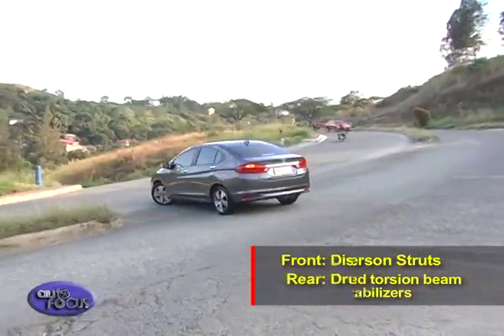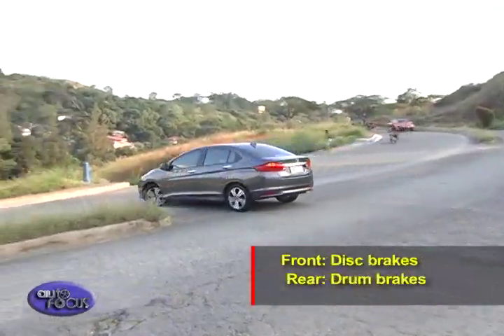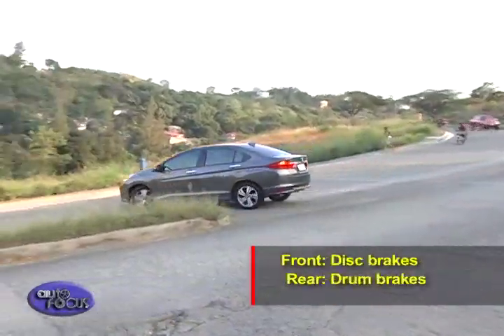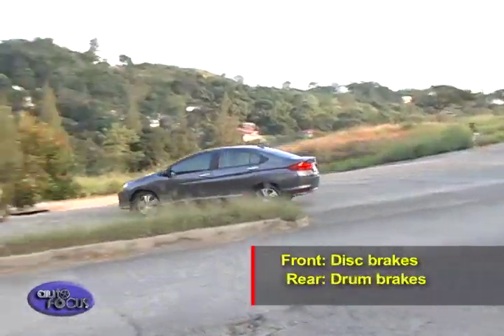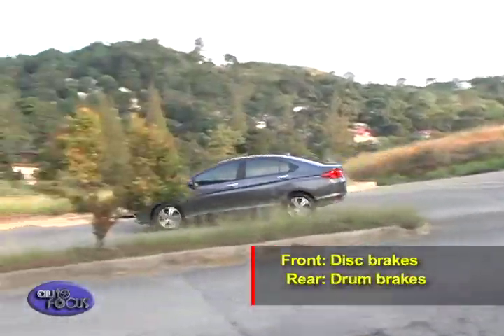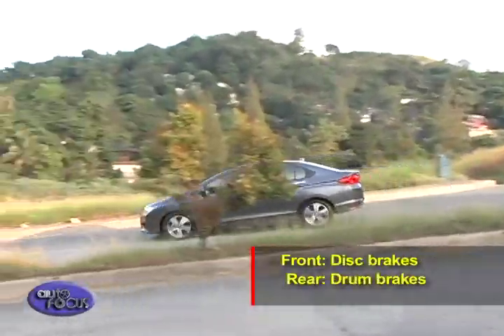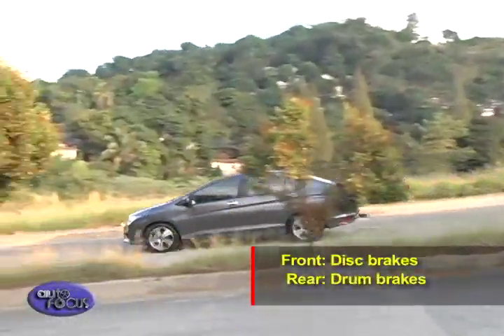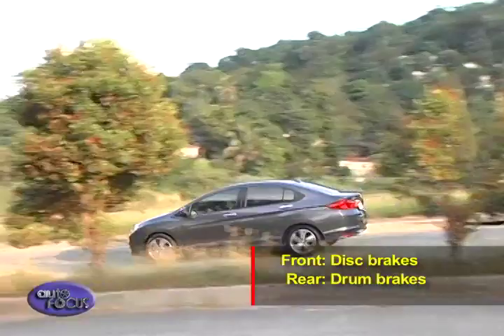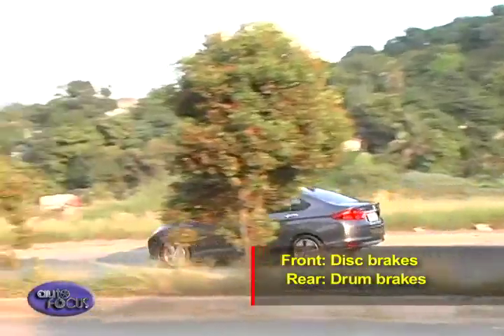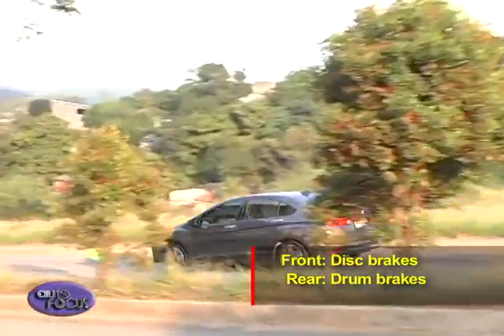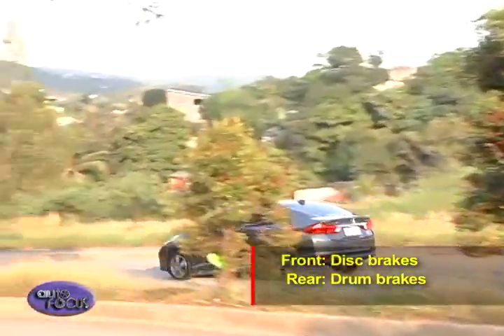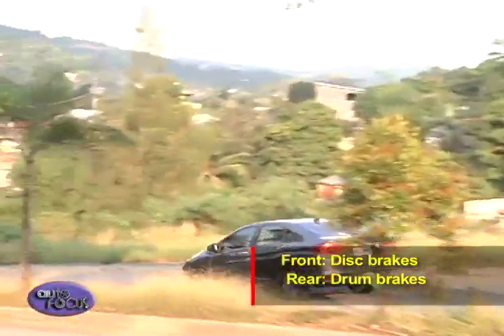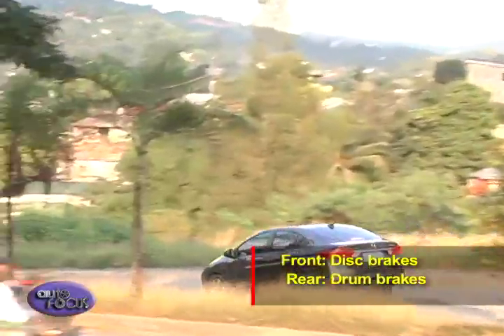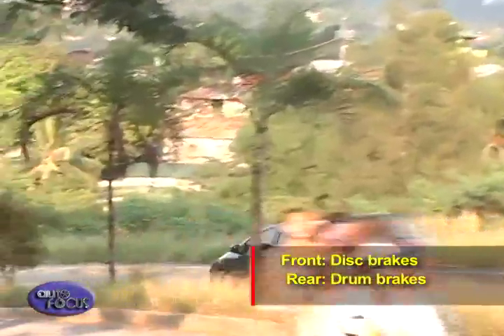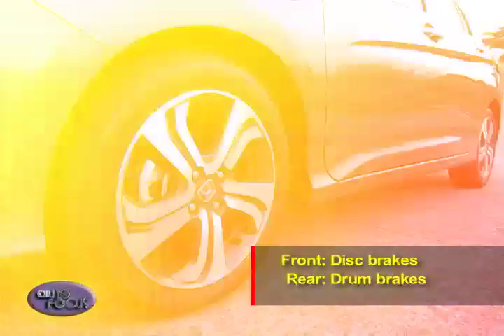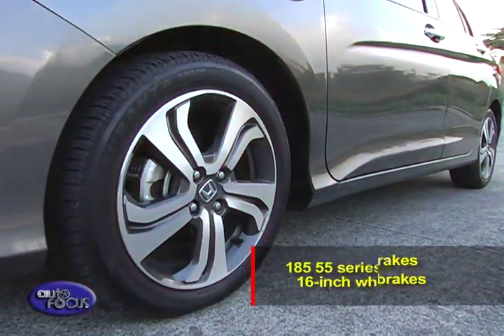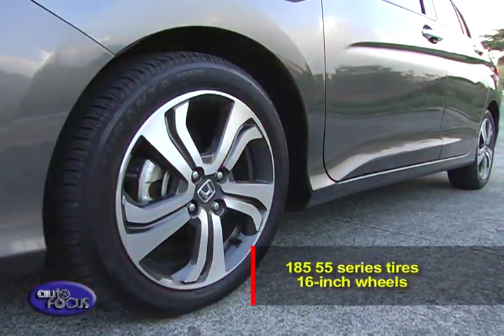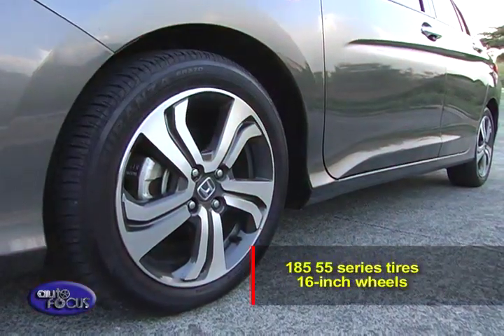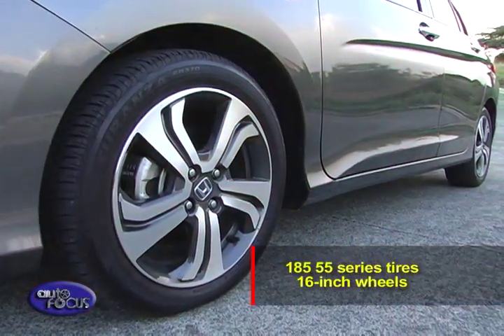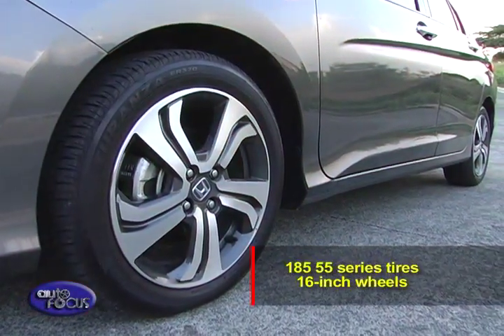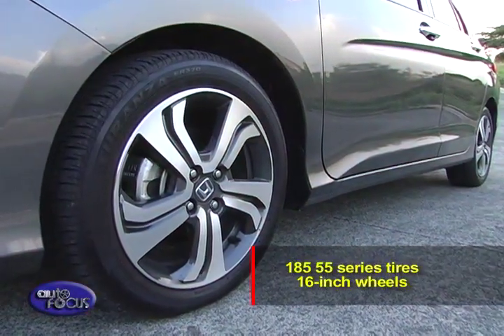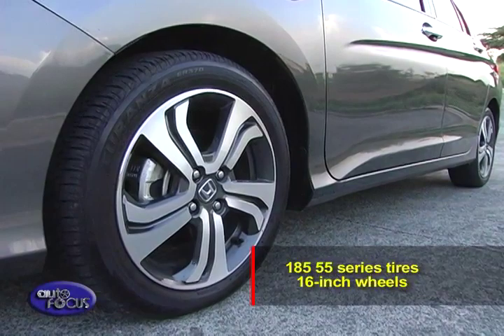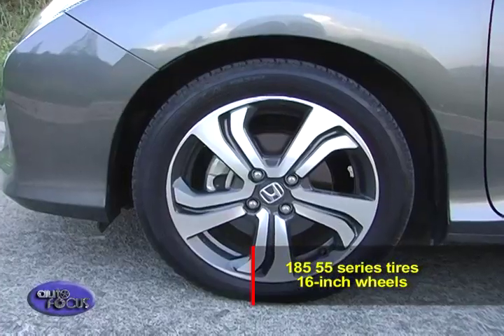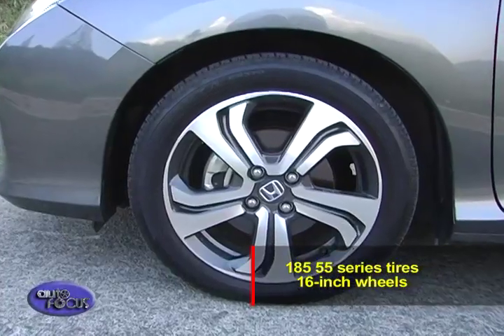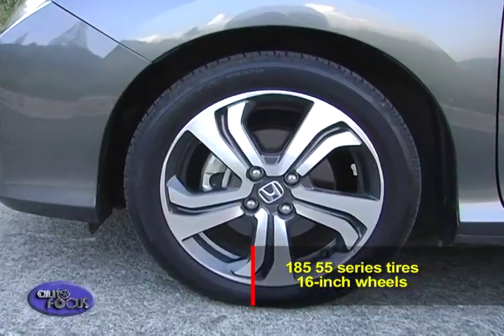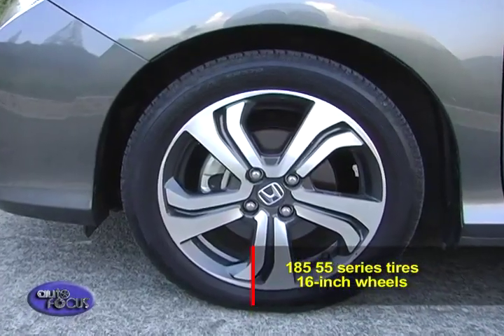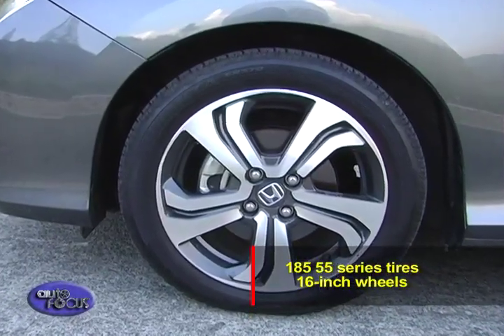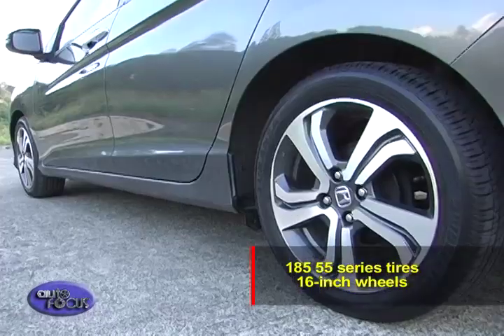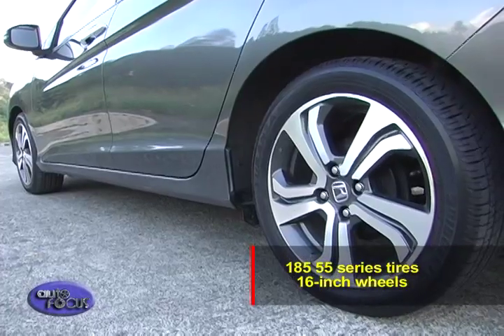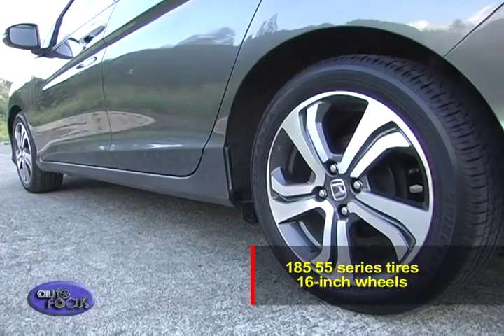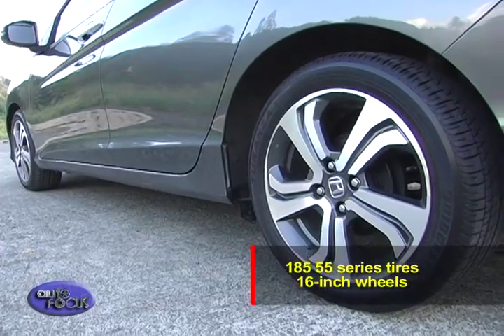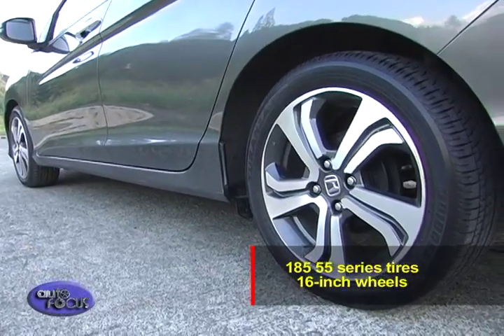Bringing the car to a stop is a set of disc brakes in front and drum brakes in the rear. All the while, keeping contact with the ground are 185/55-series tires shod on 16-inch wheels.